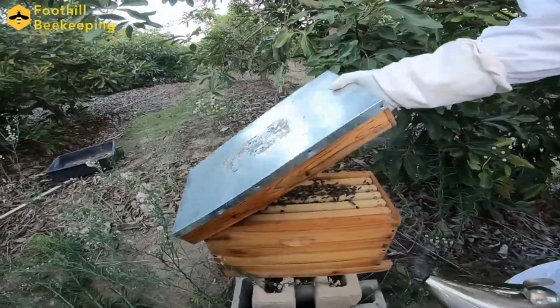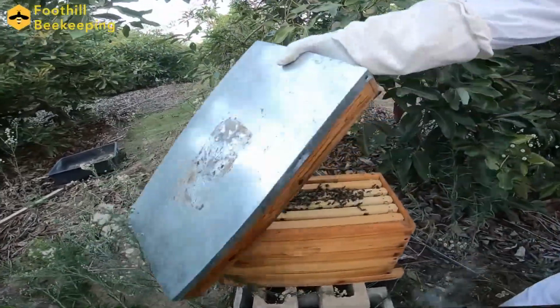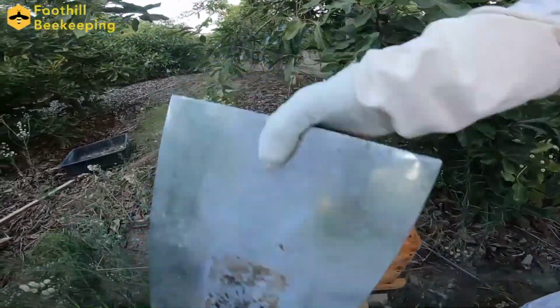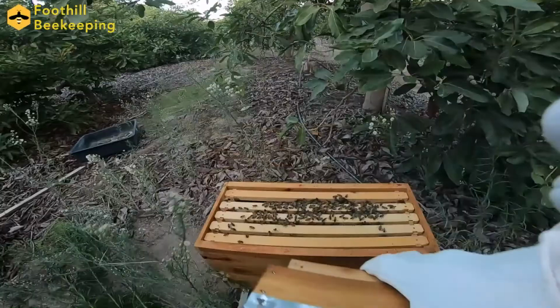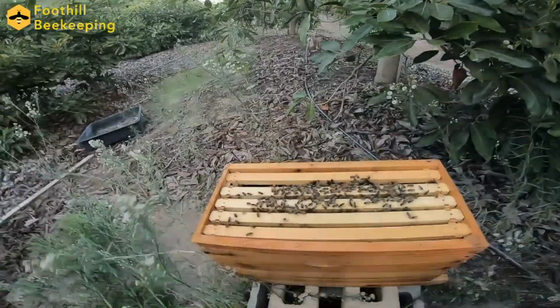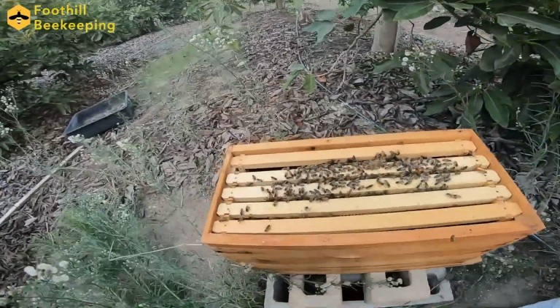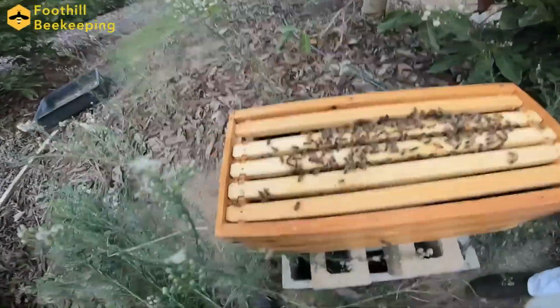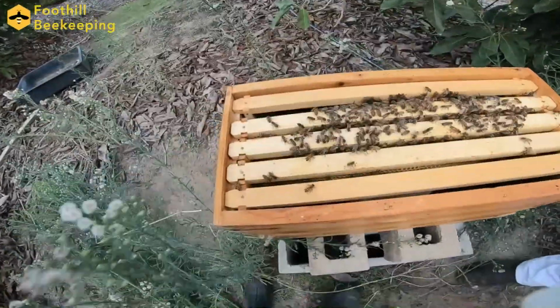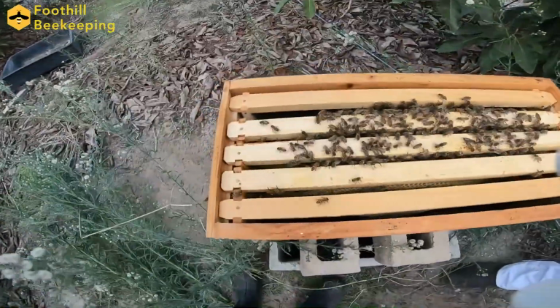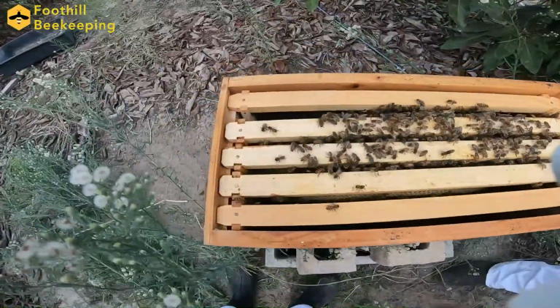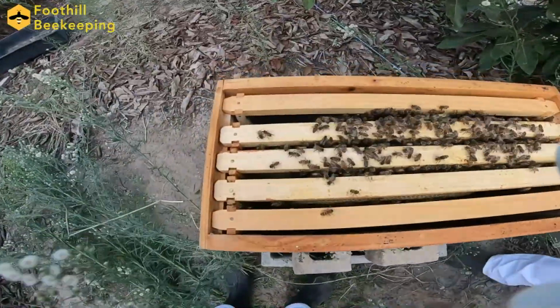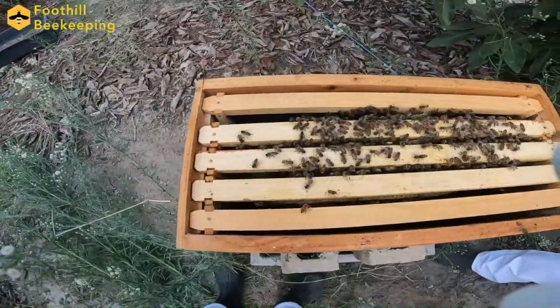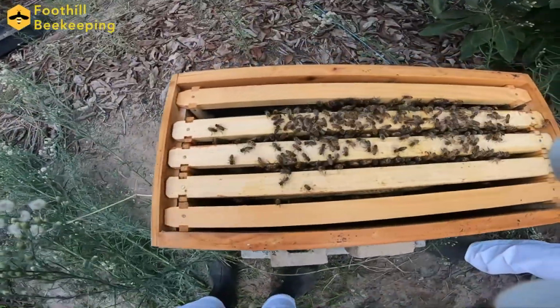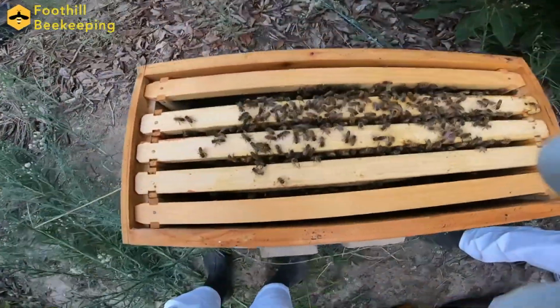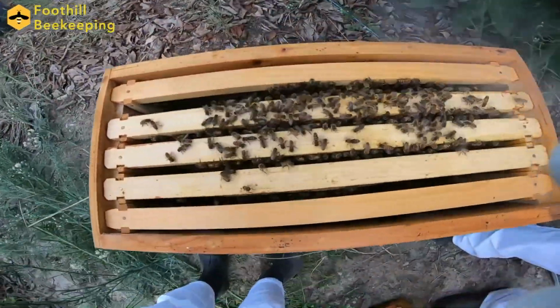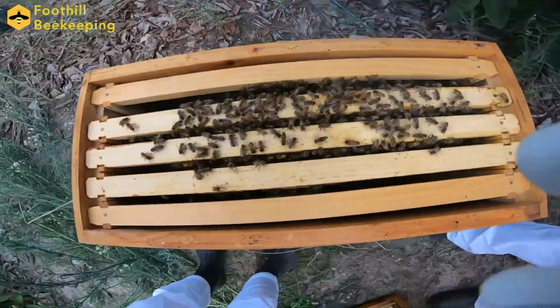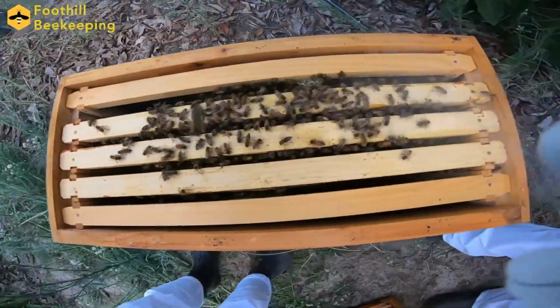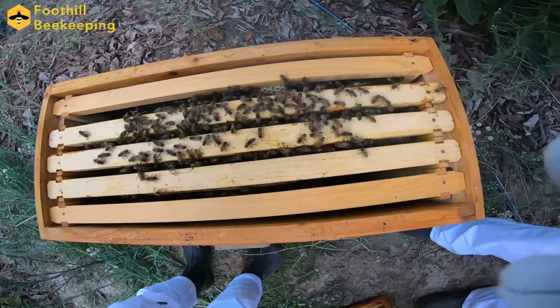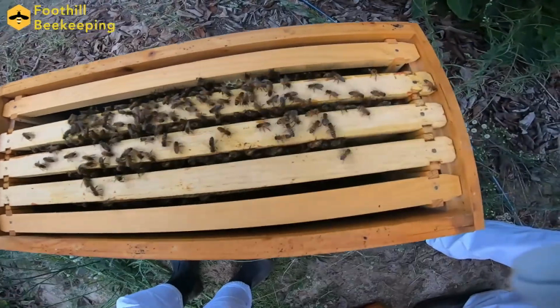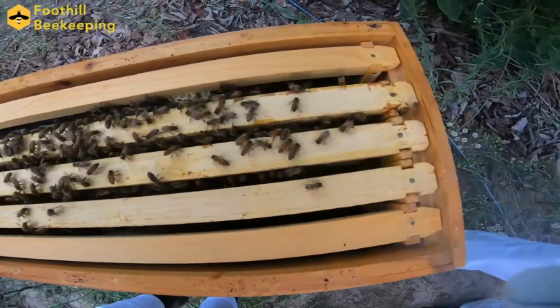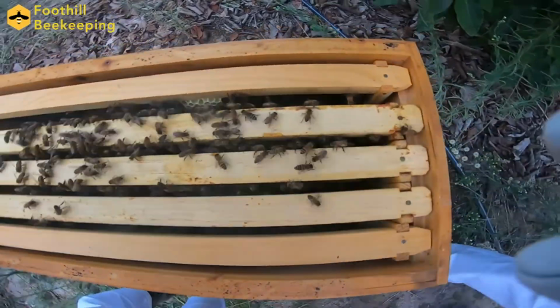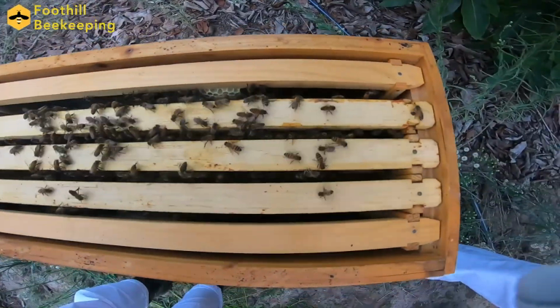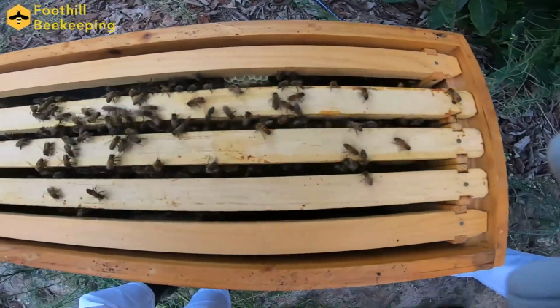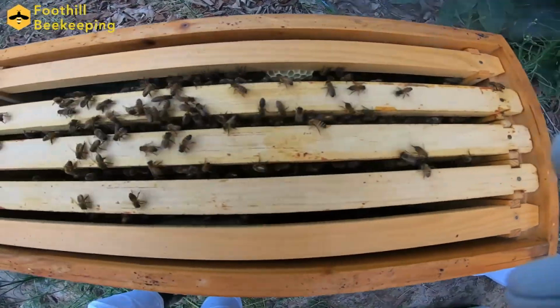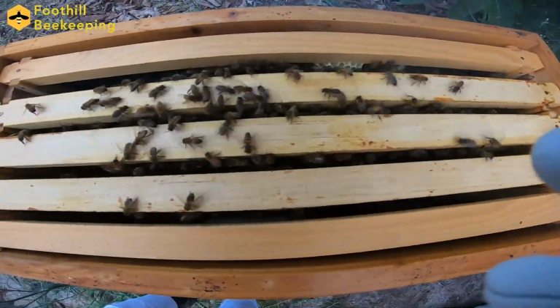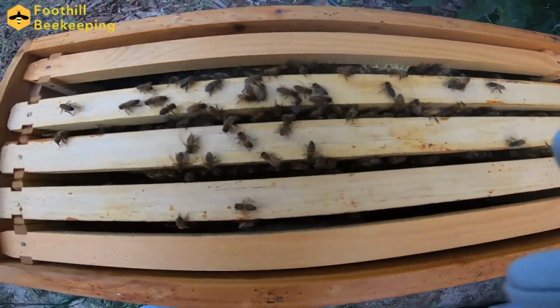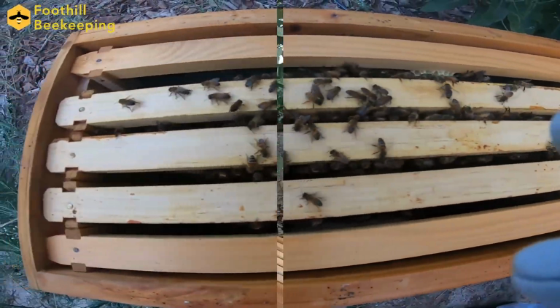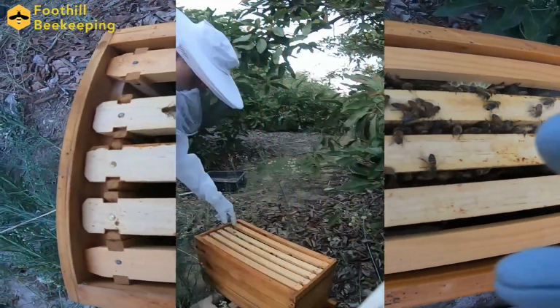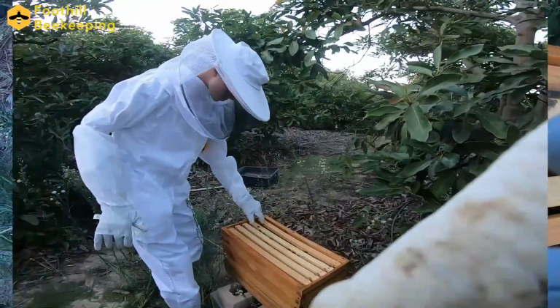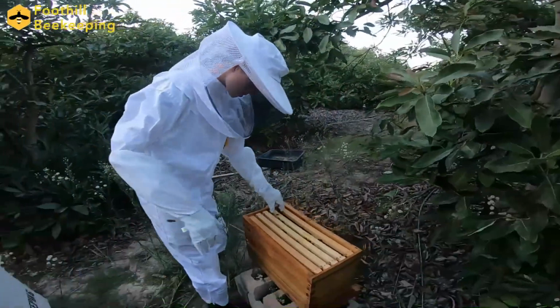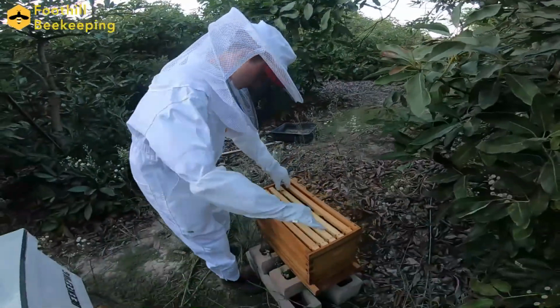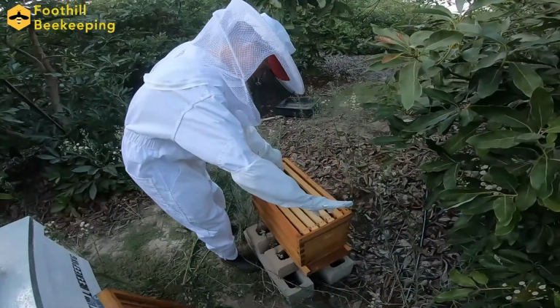Alright, so we're back a few days later to check up on the new hive. As you can see, it appears that we still have our bees. This is a great sign, because if we weren't able to get the queen, then all of these bees would have left in search of her.